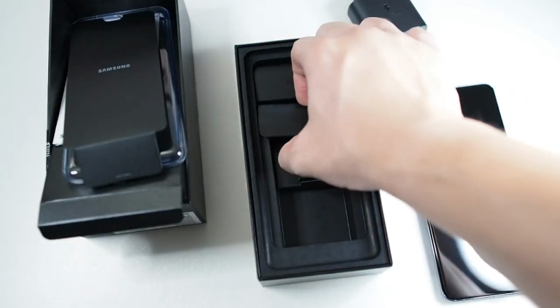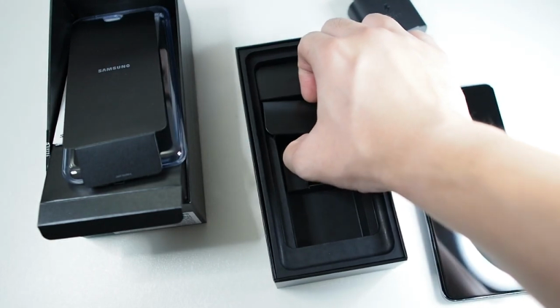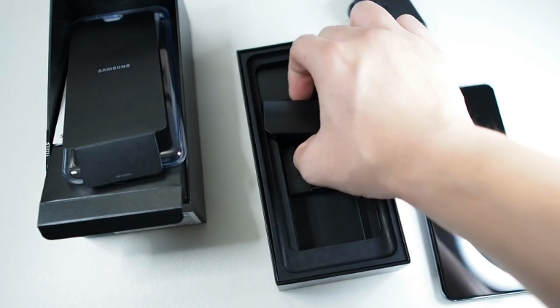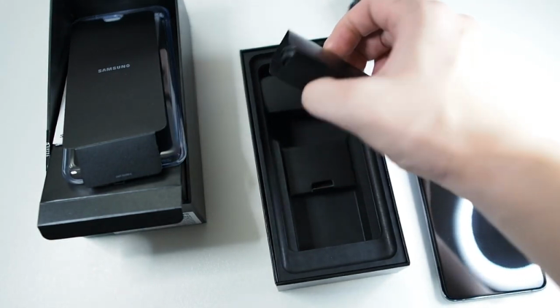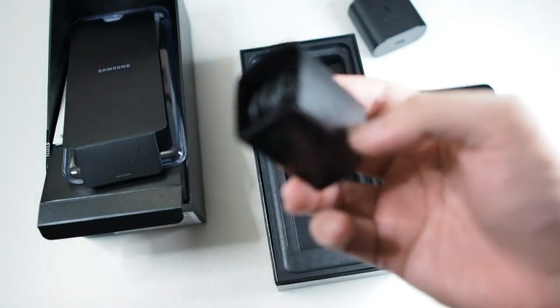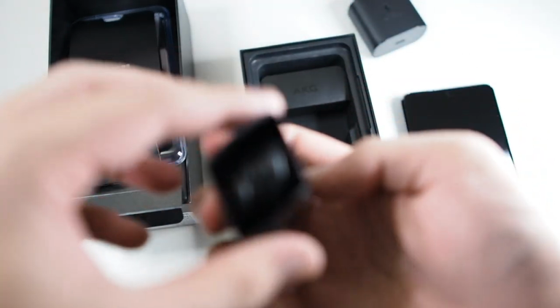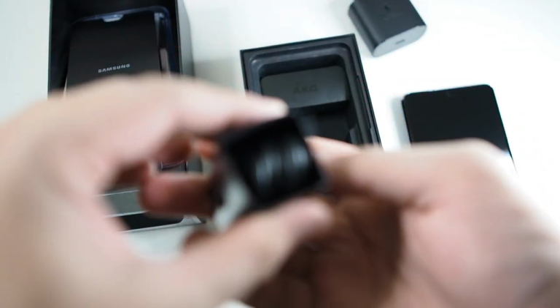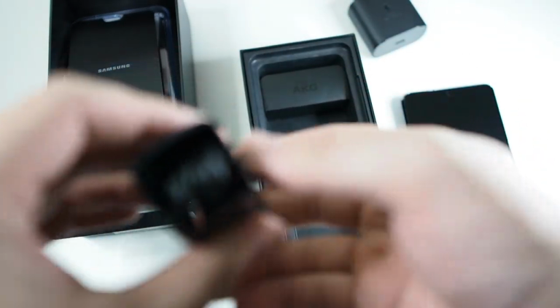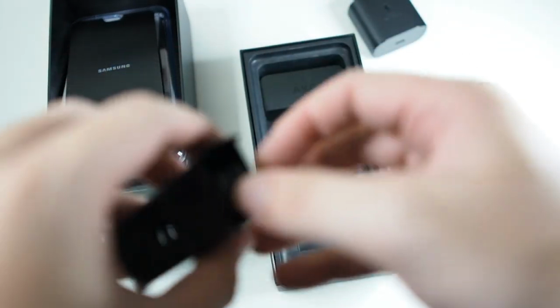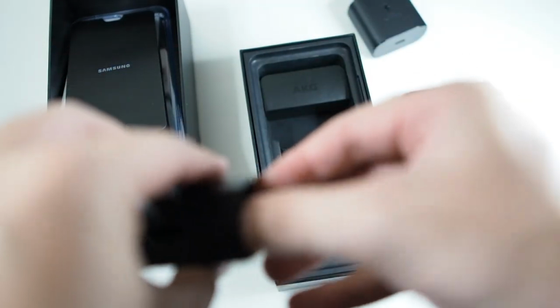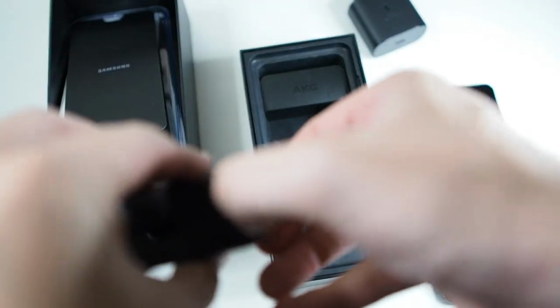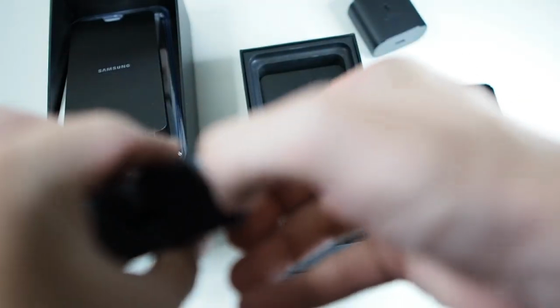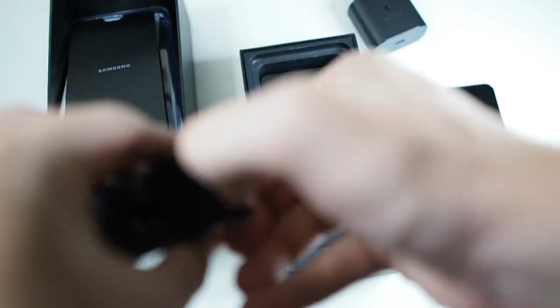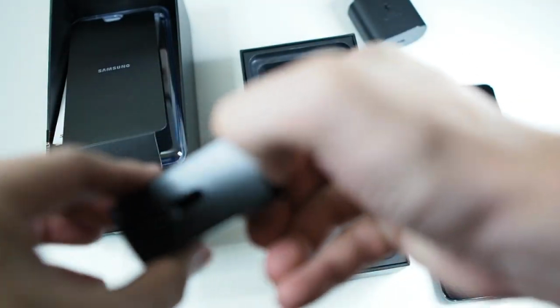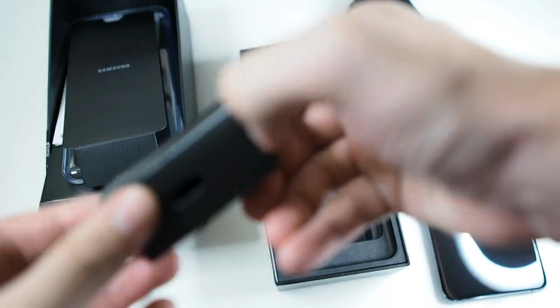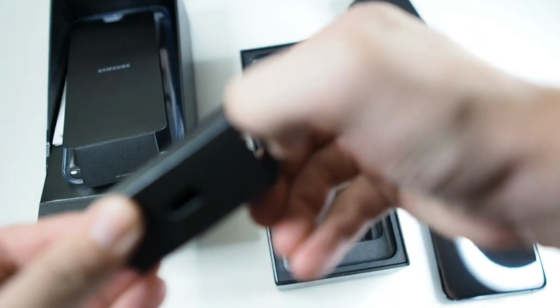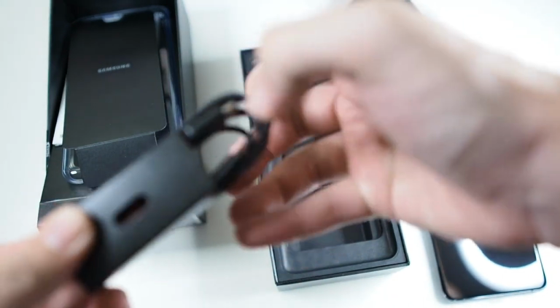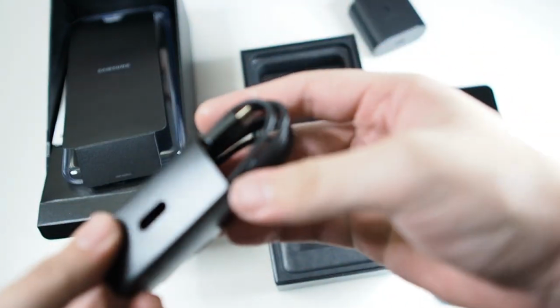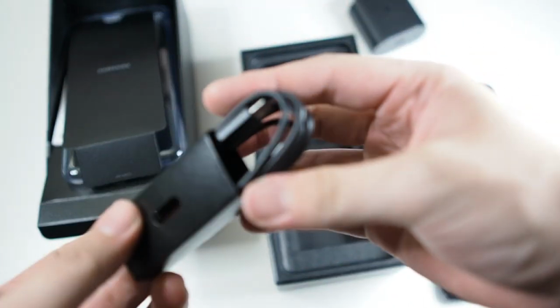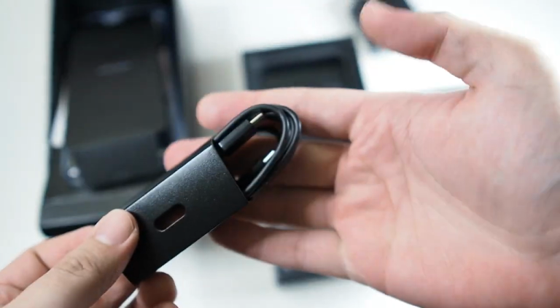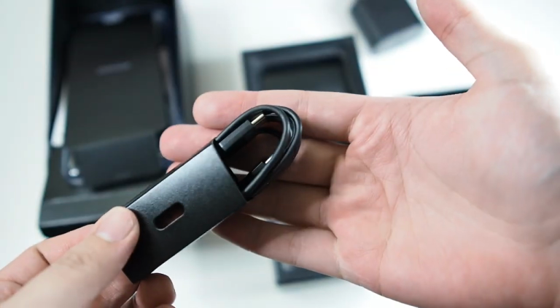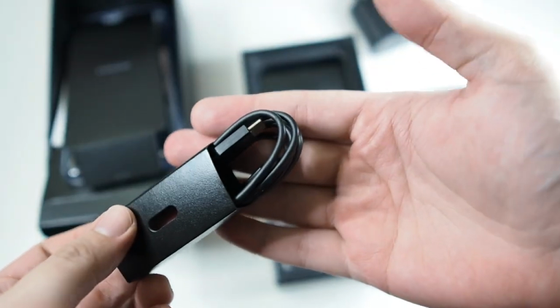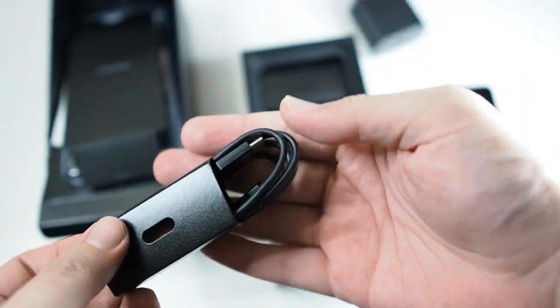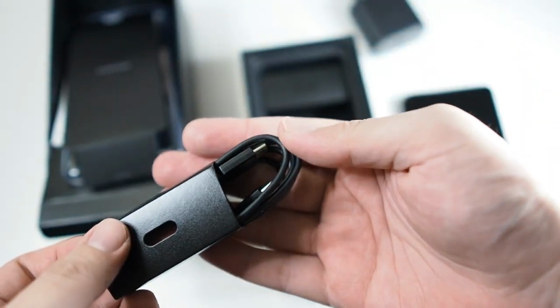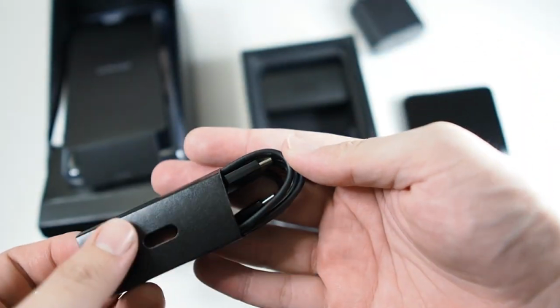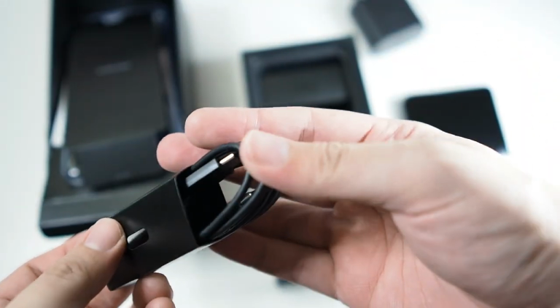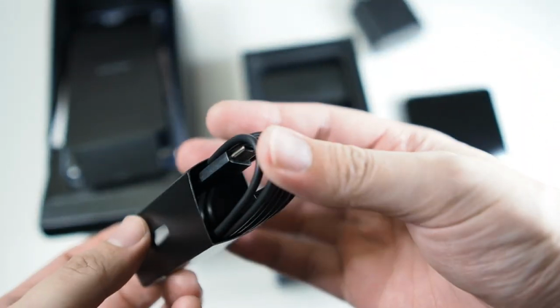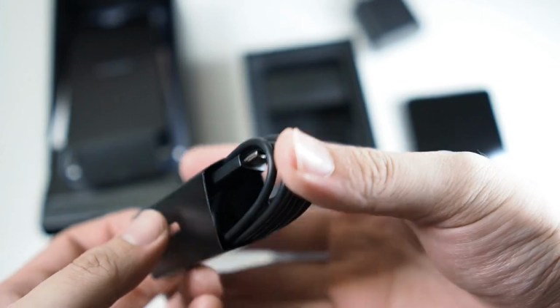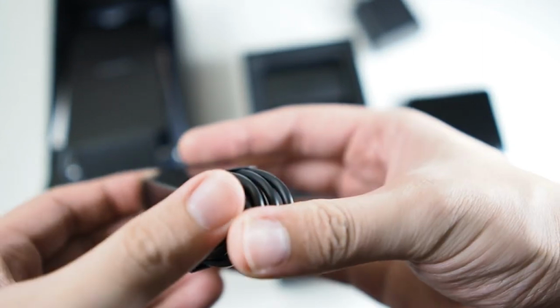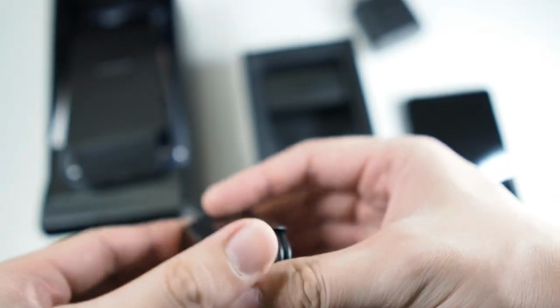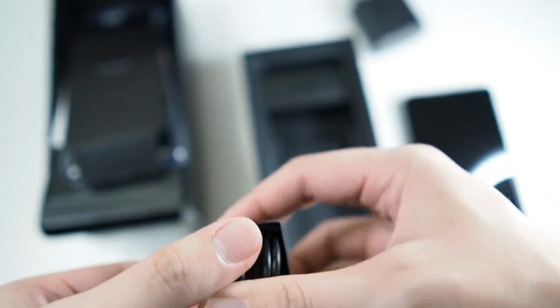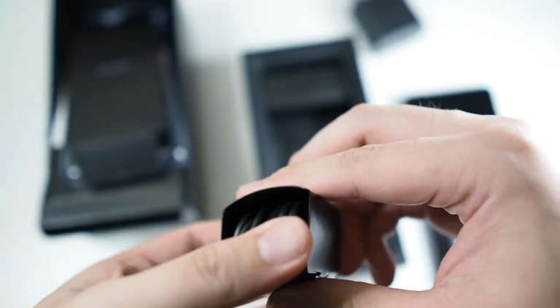It's a Type-C adapter with a retractable pin because this is the UK edition — Malaysia uses the same UK model. We also get a Type-C to Type-C cable, similar to the Note 10's Type-C cable.